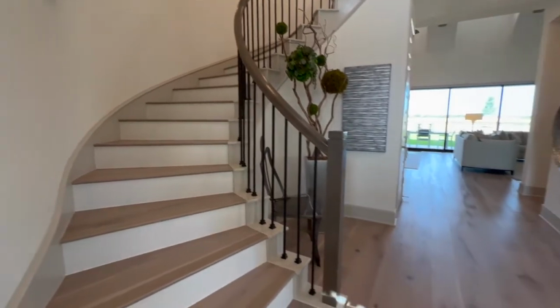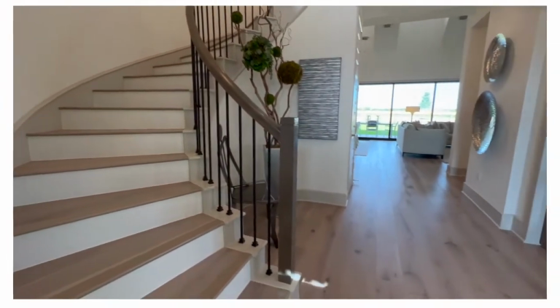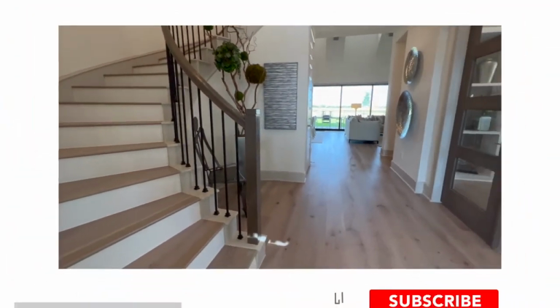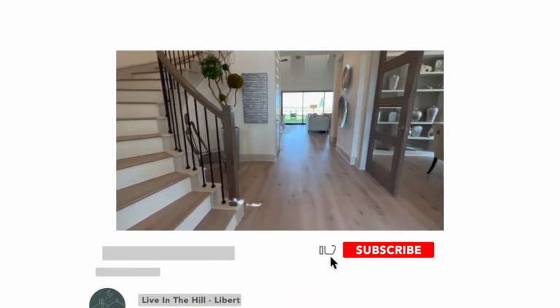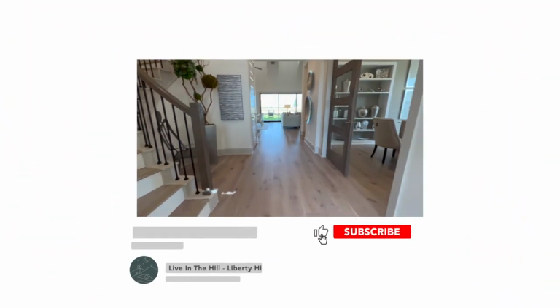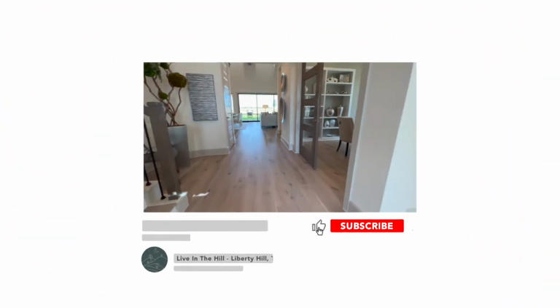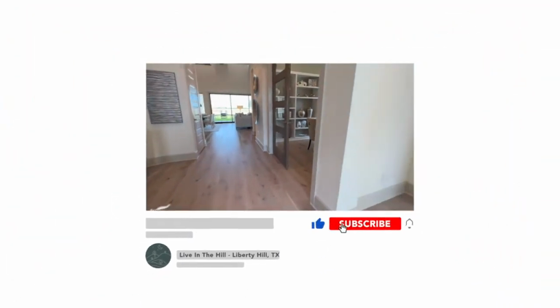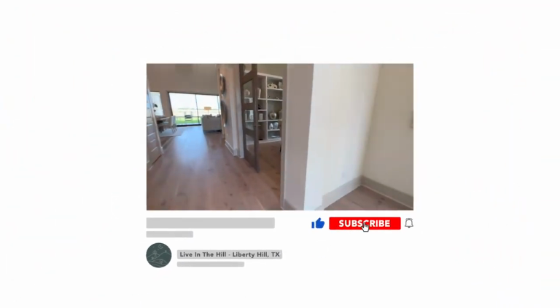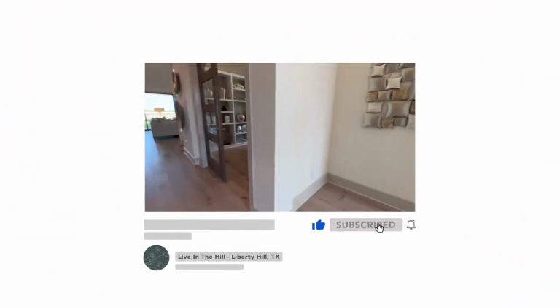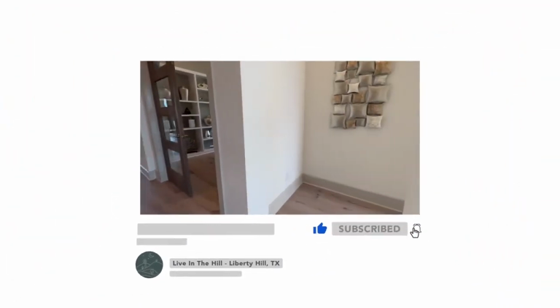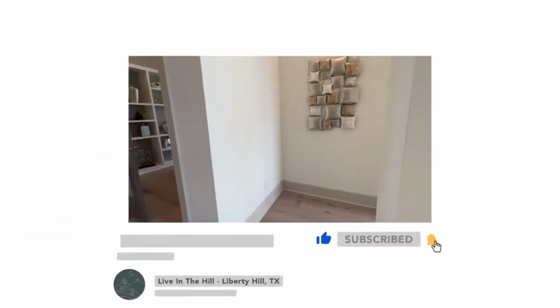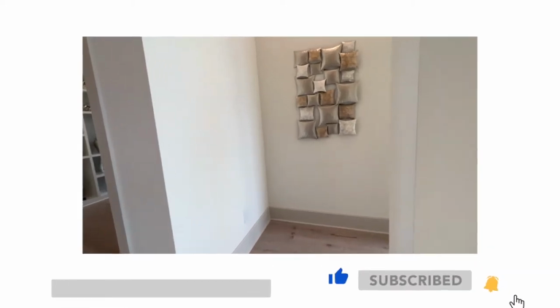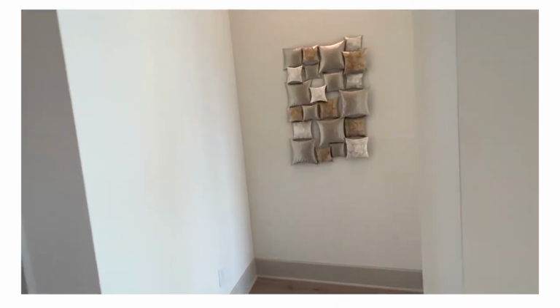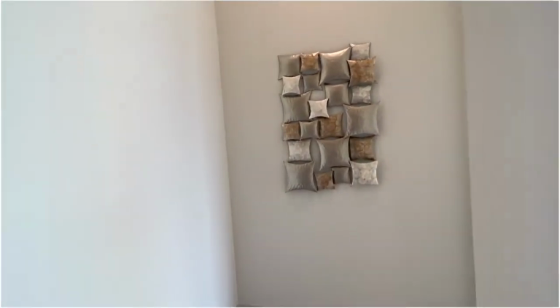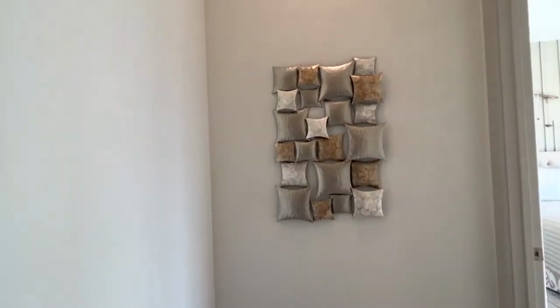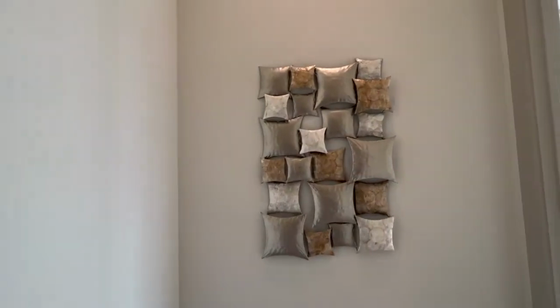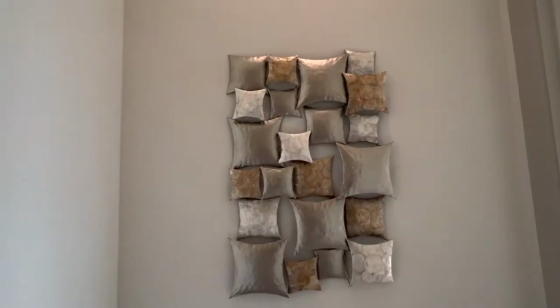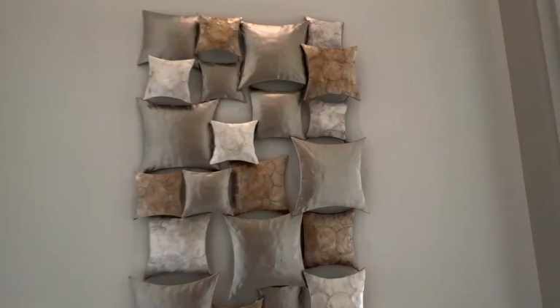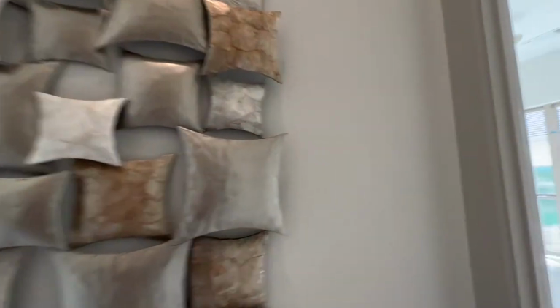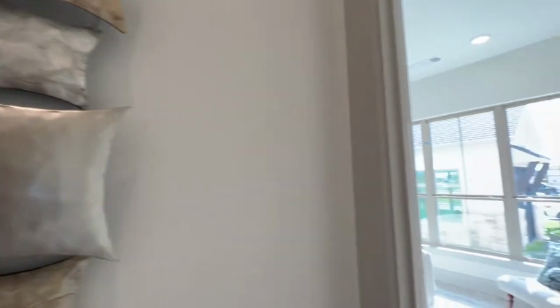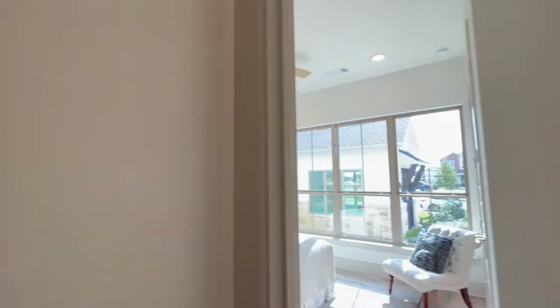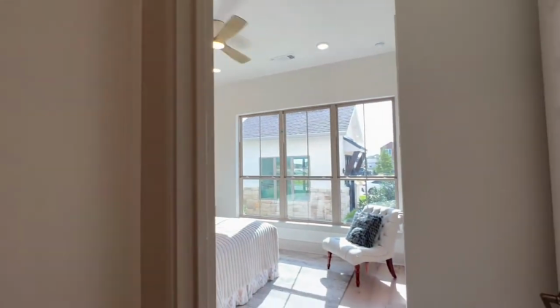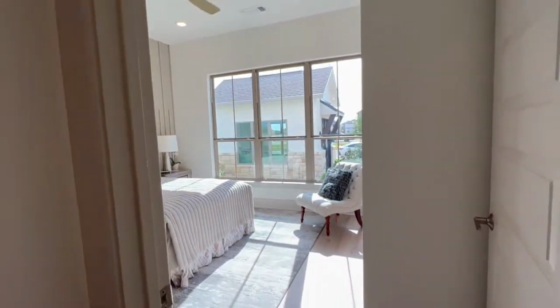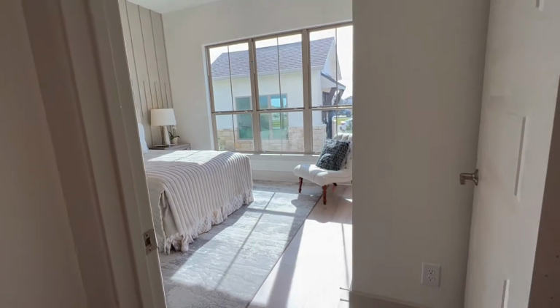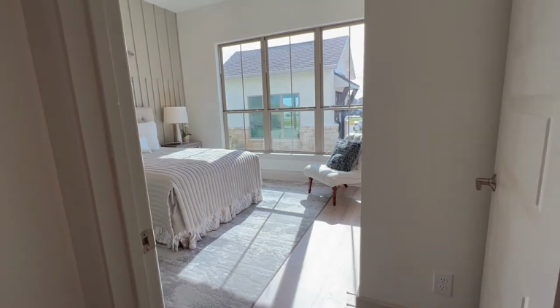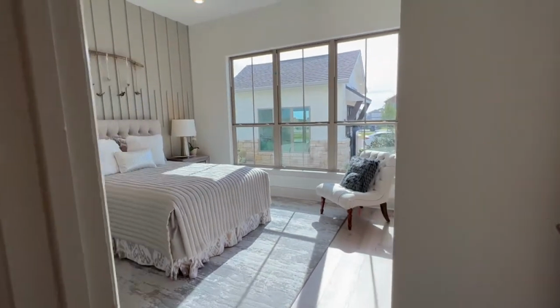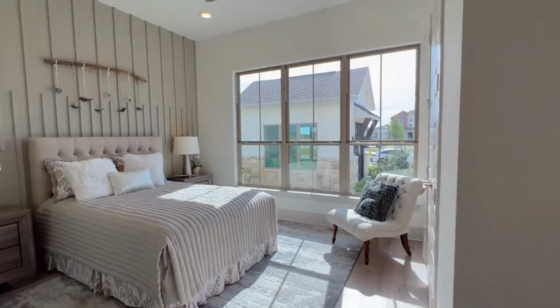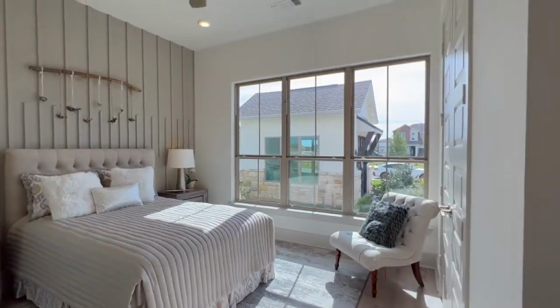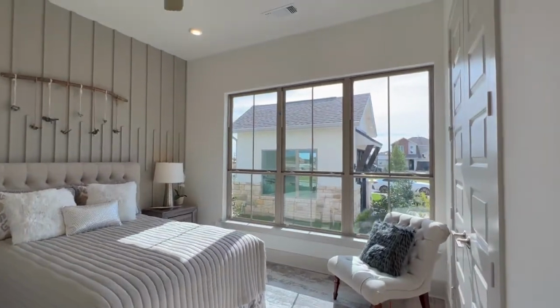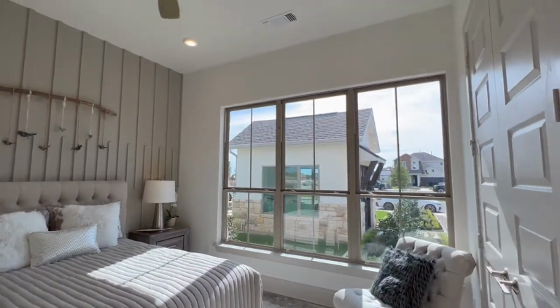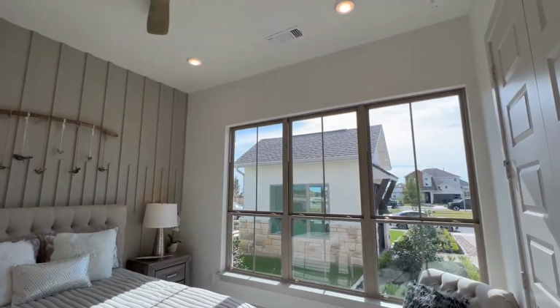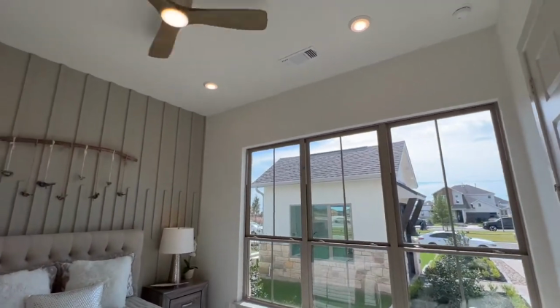Do us a favor — like, subscribe, hit that bell to get notified, because we love having you guys here. We're always bringing you quality content; it's what we do — or at least what we try to do!